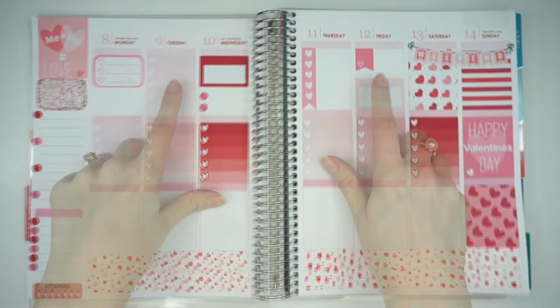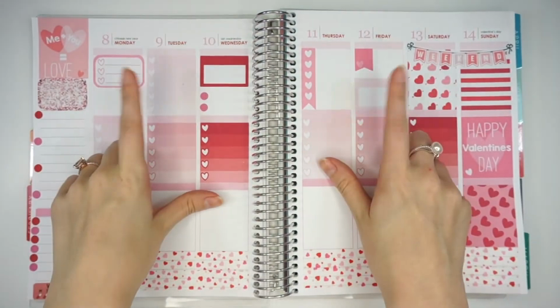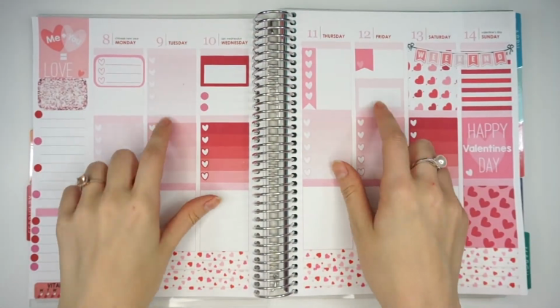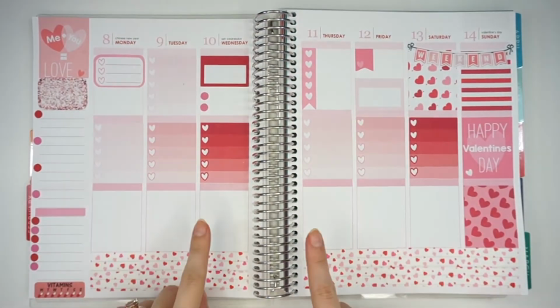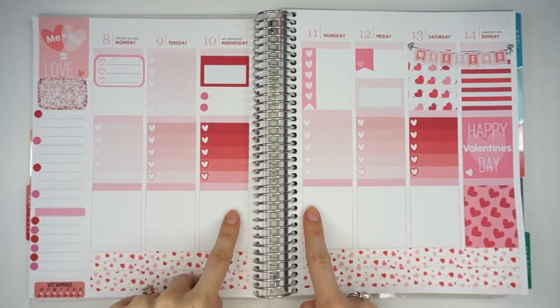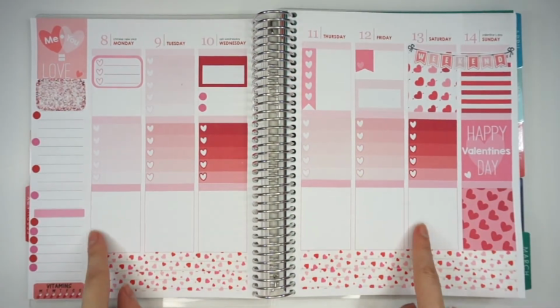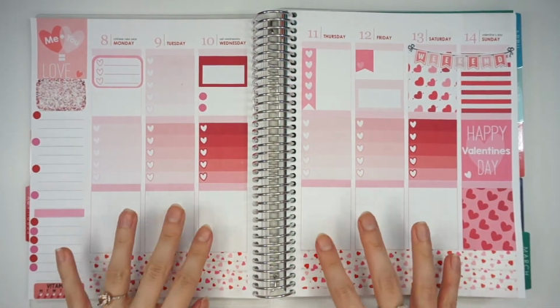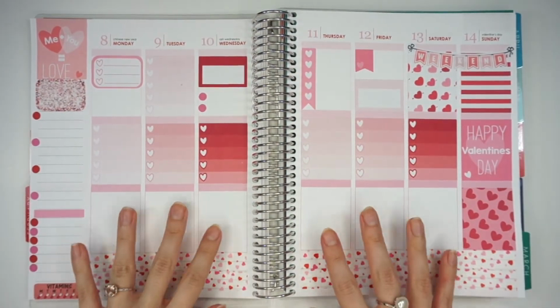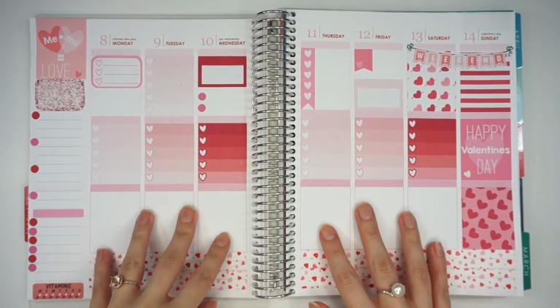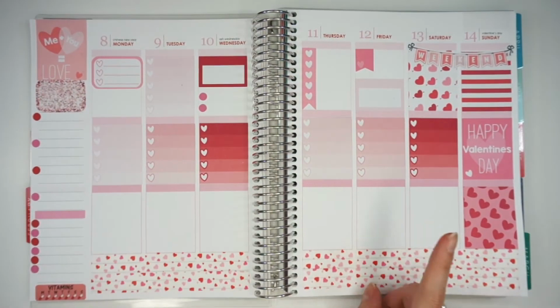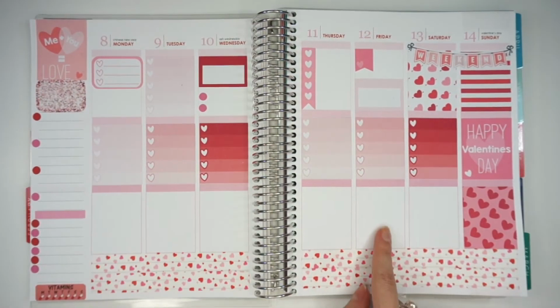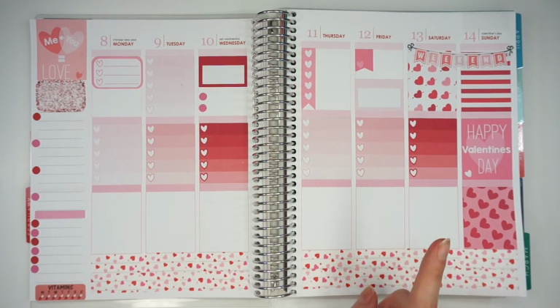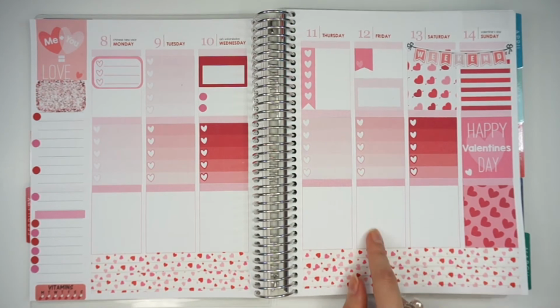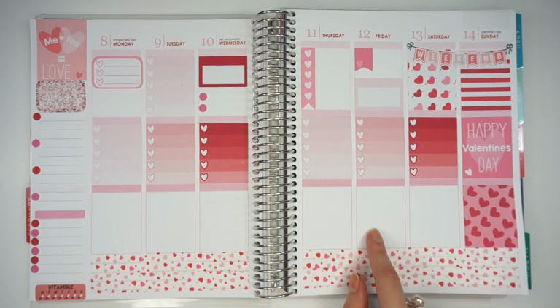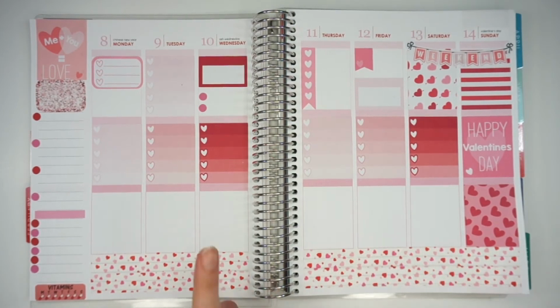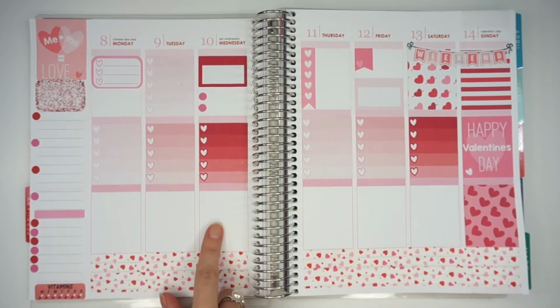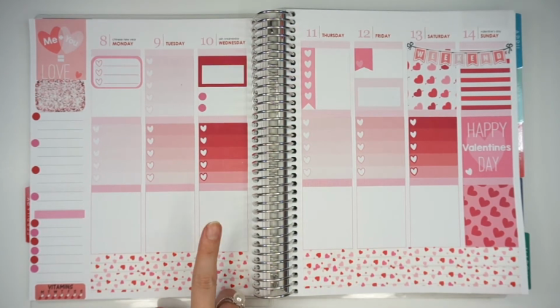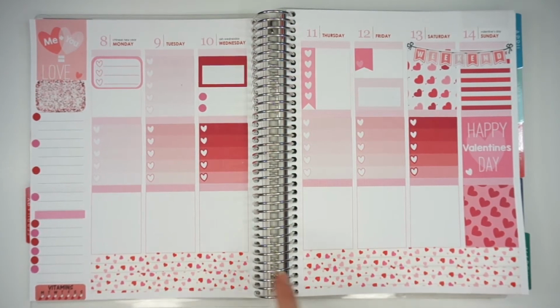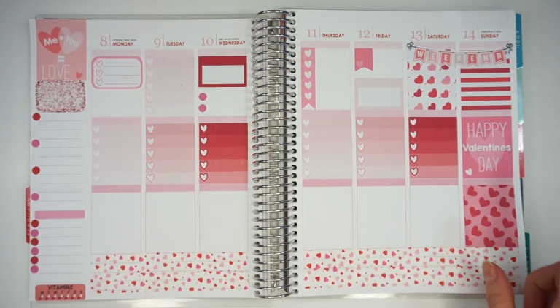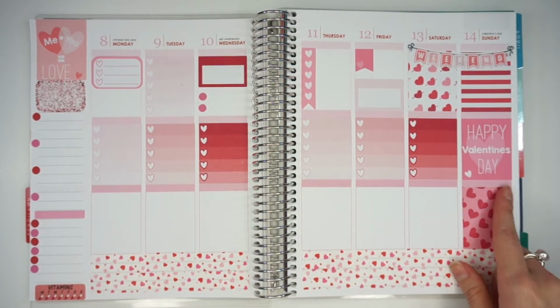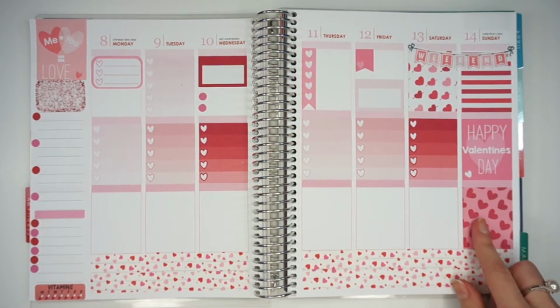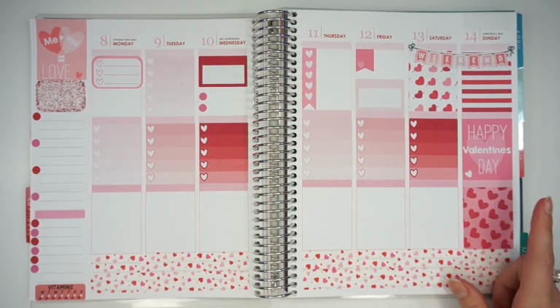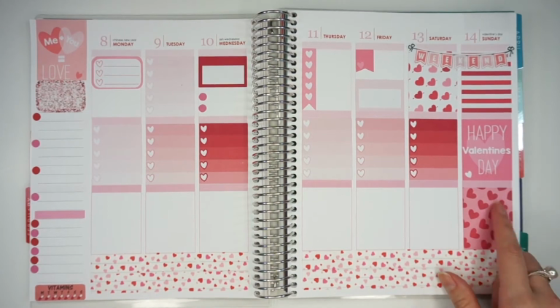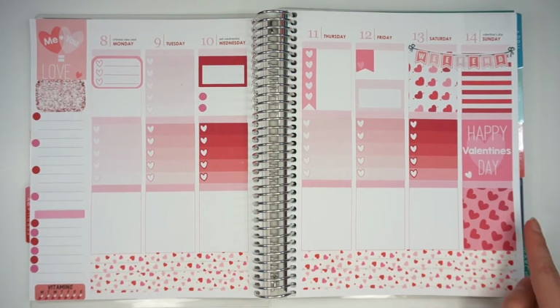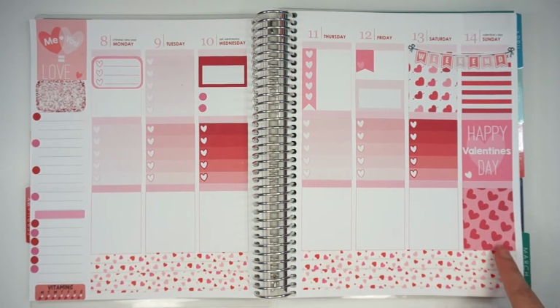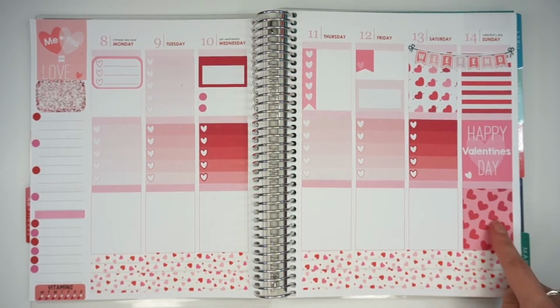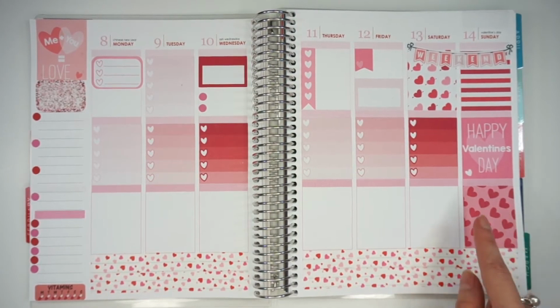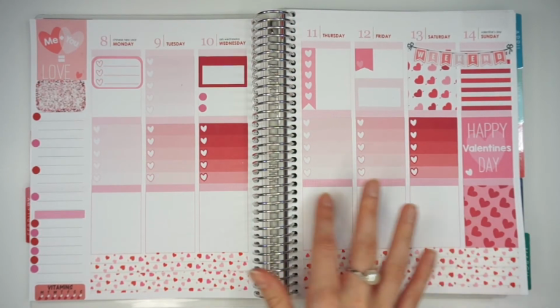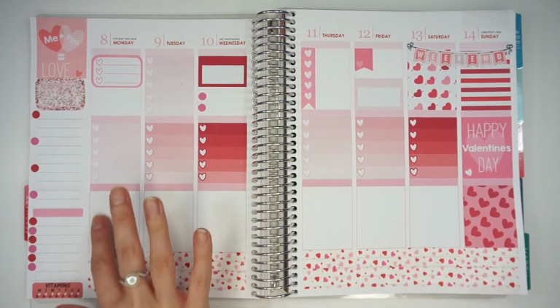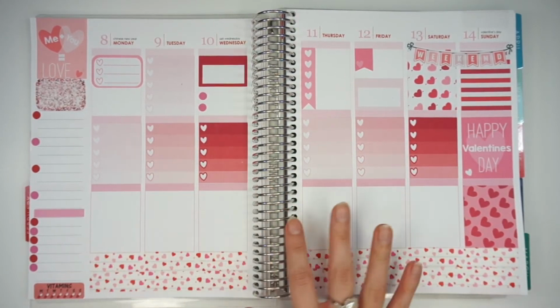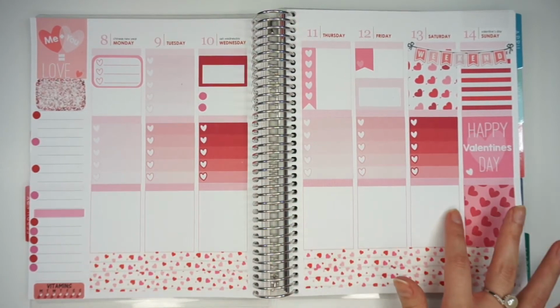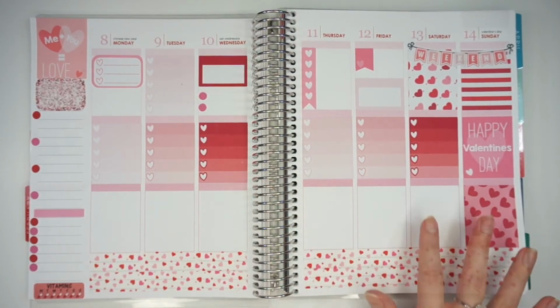Now that I've finished that section, I'm going to move on to the bottom section, which is more of my personal section. I know that I have a couple of bills to do on one day, trash day is on Wednesday, The Walking Dead comes on Sunday, and I have to plan on Sunday. So I'm just going to go ahead and fill this section up.